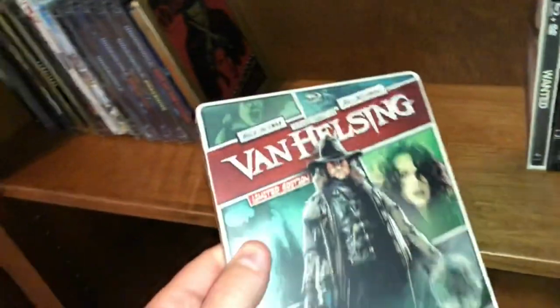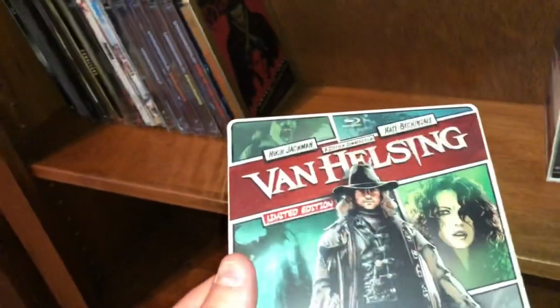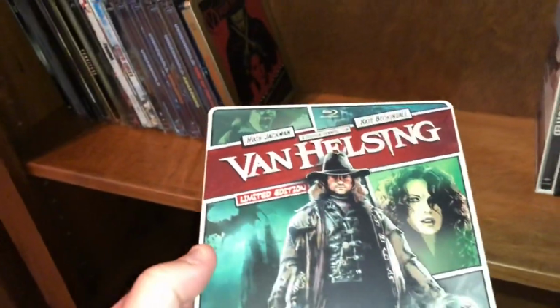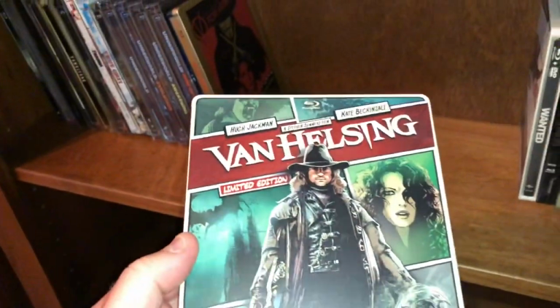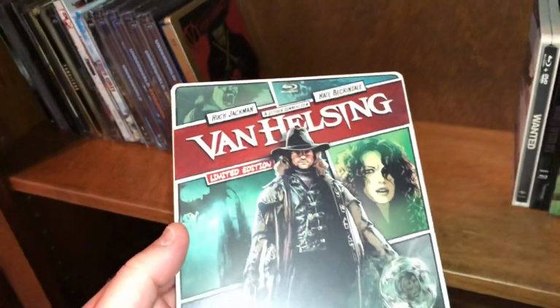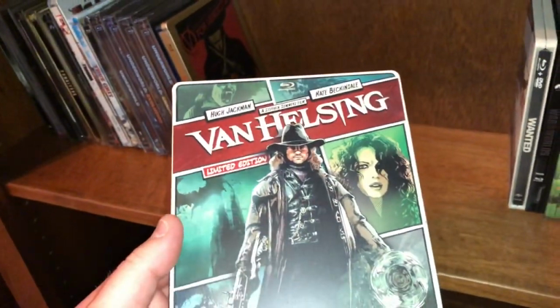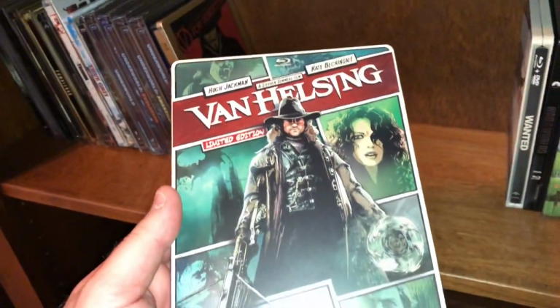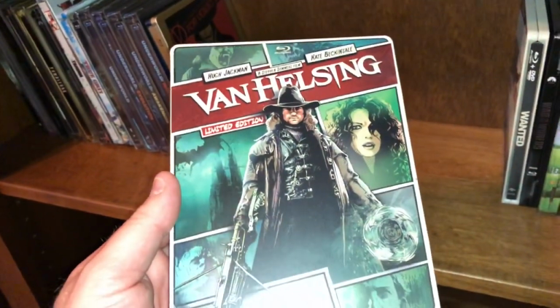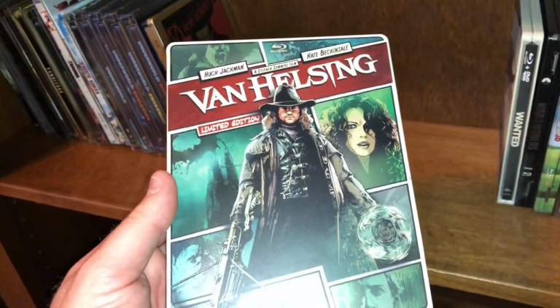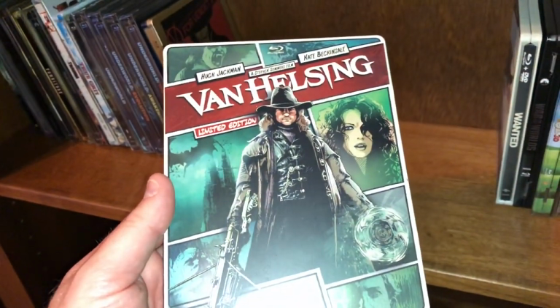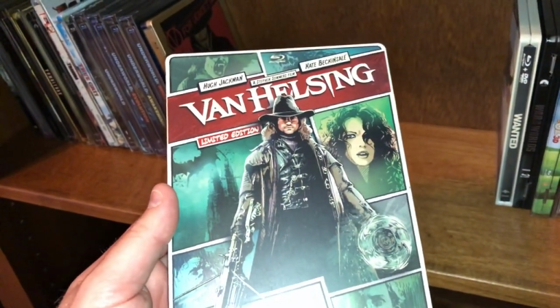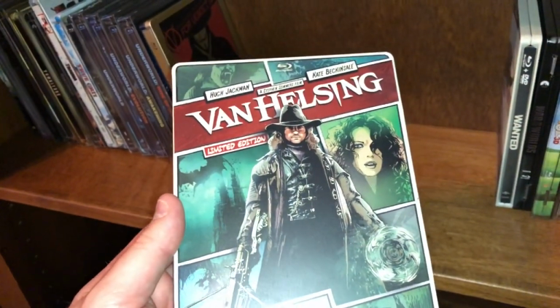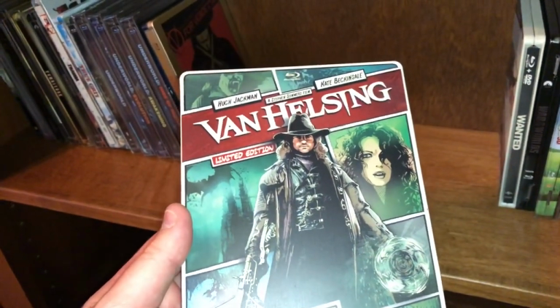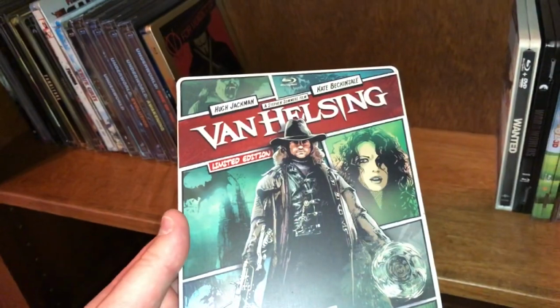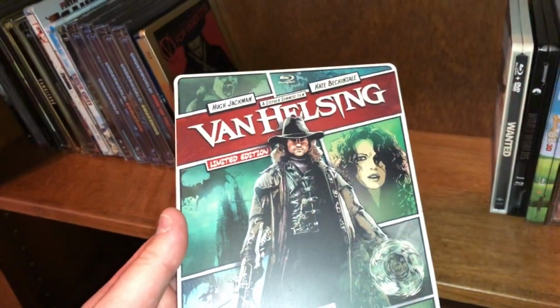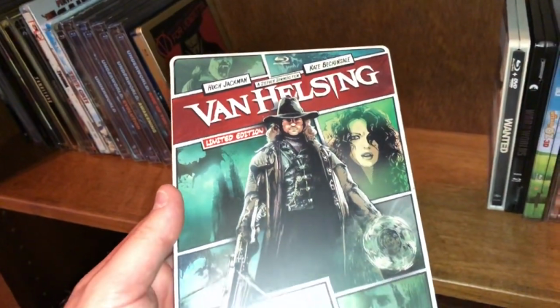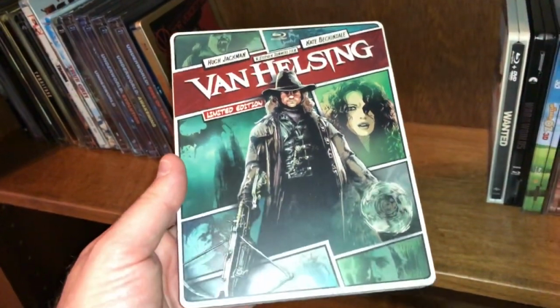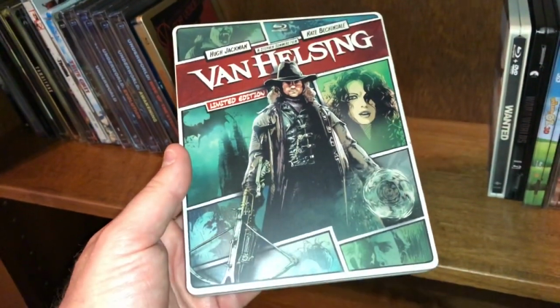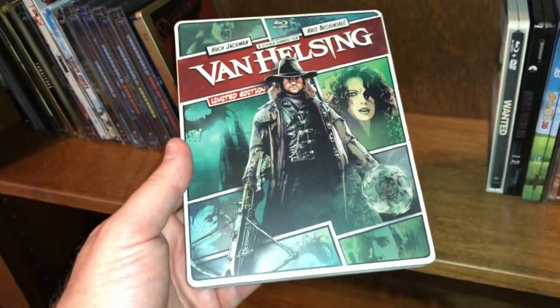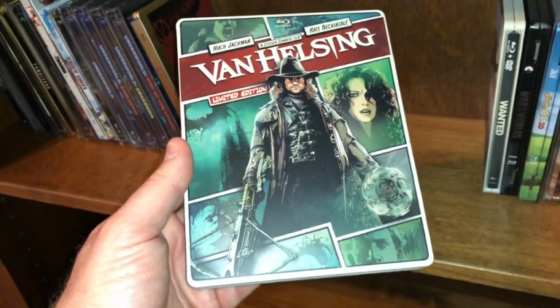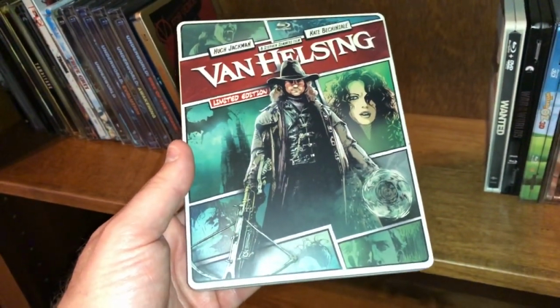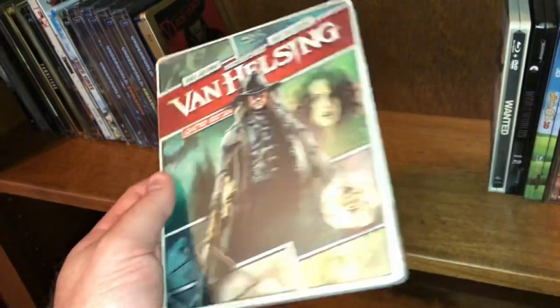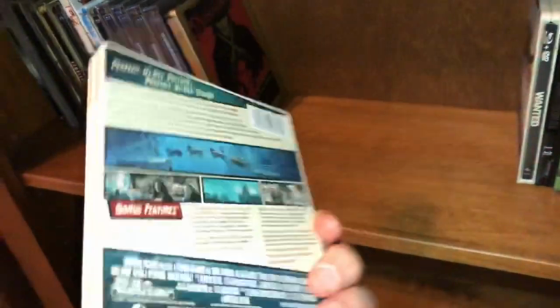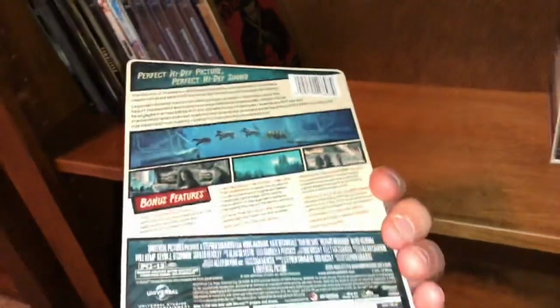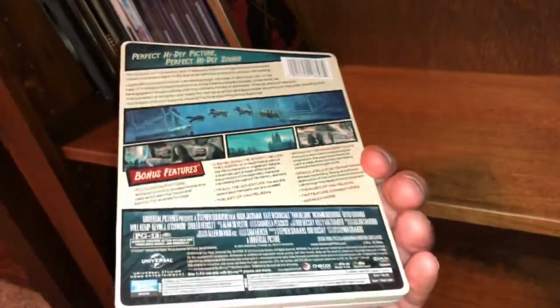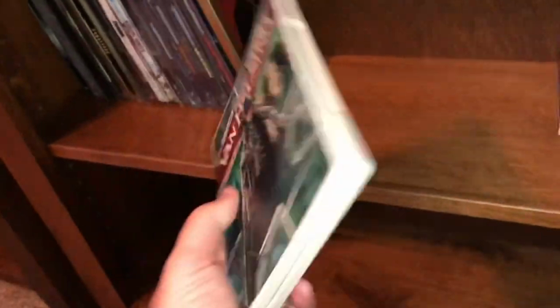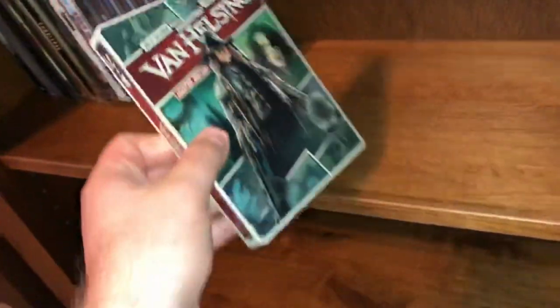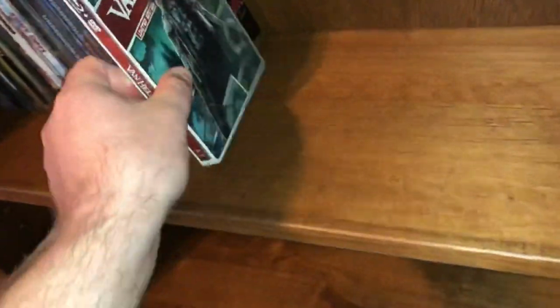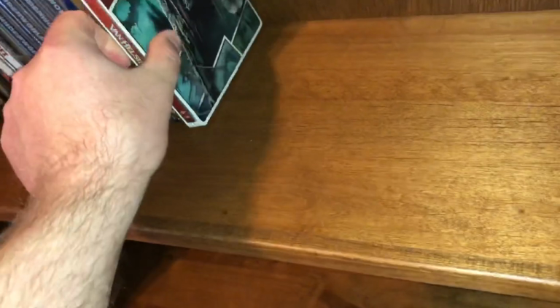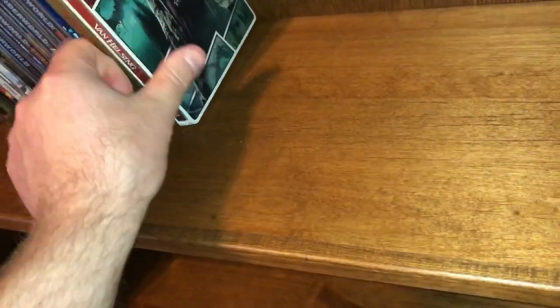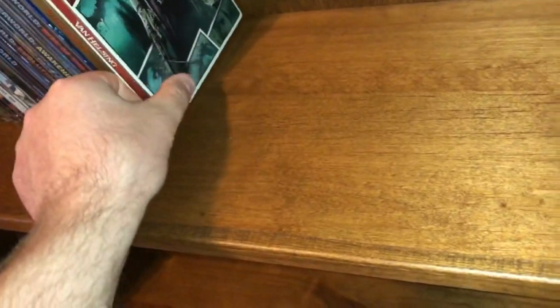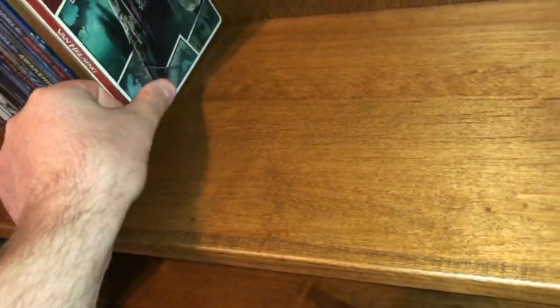I had fun with this movie — Van Helsing — again starring the lovely Kate Beckinsale from the Underworld series. Classic monster movie.